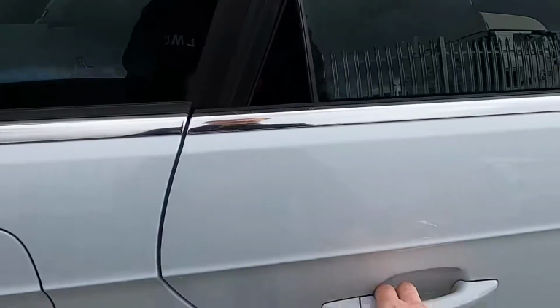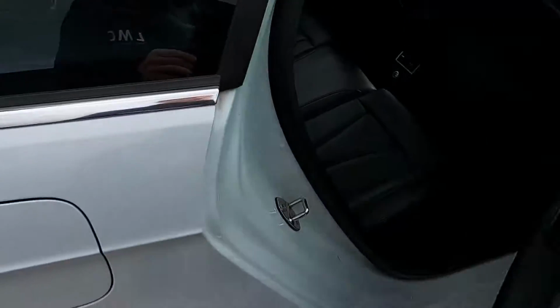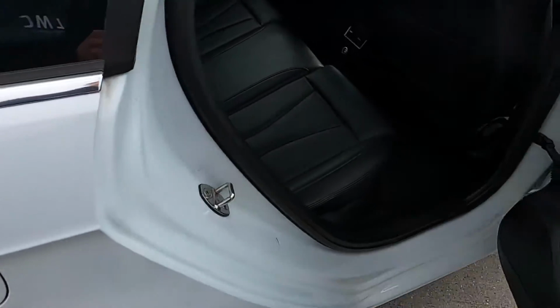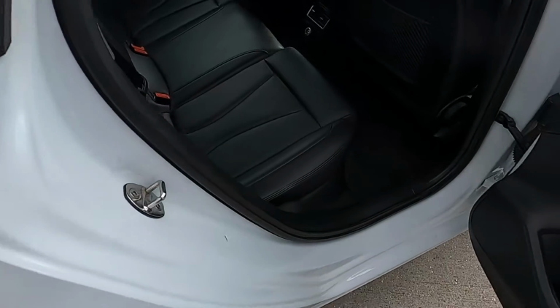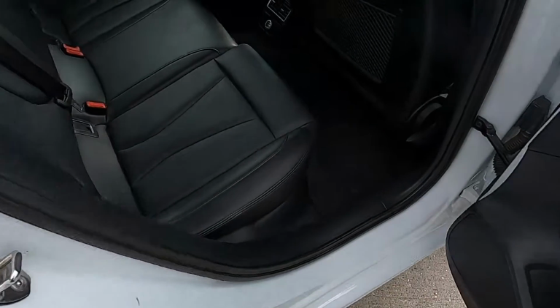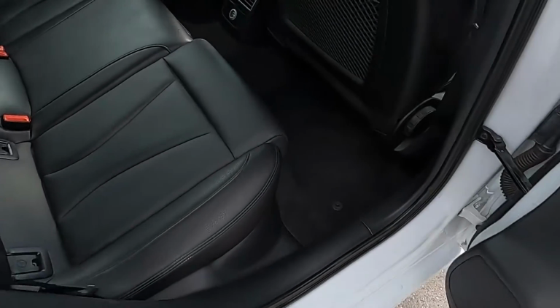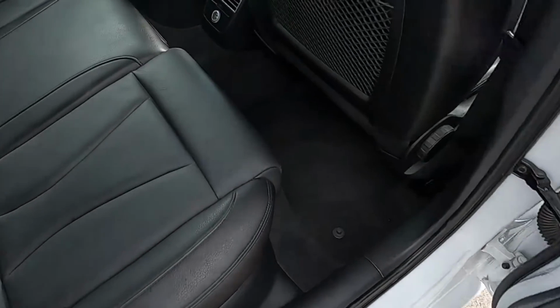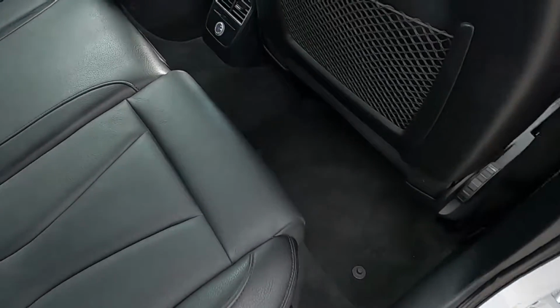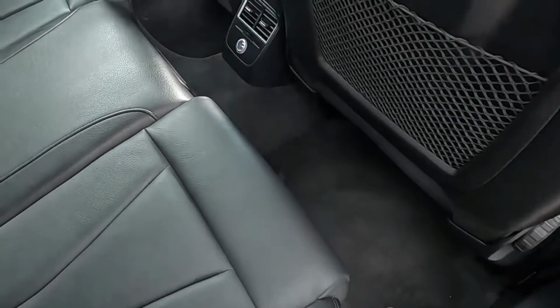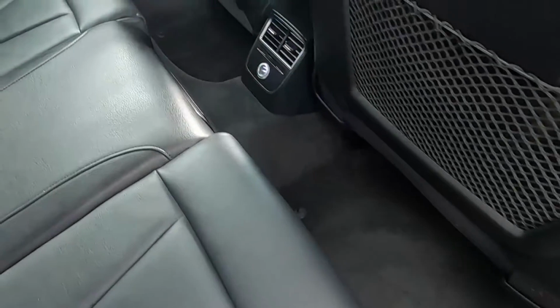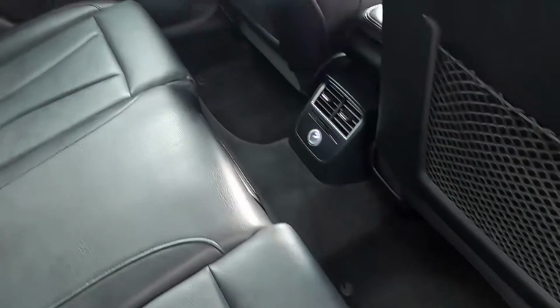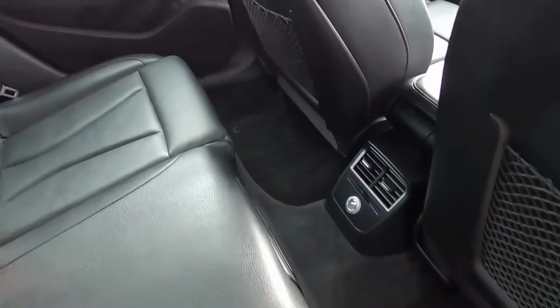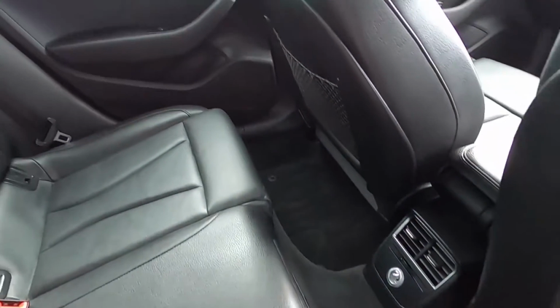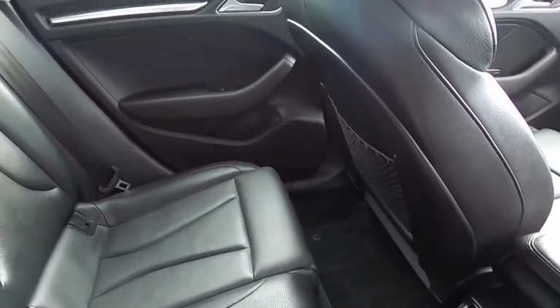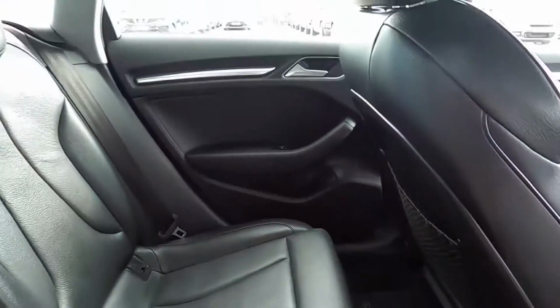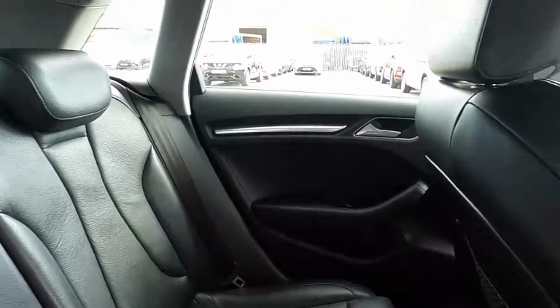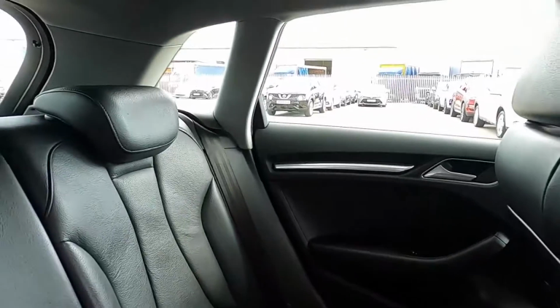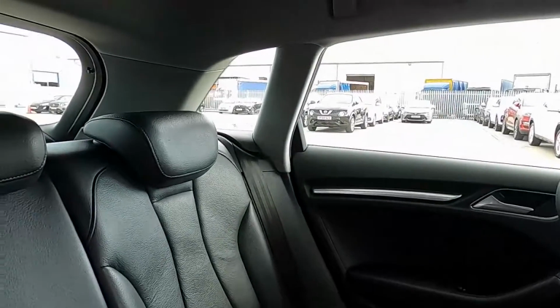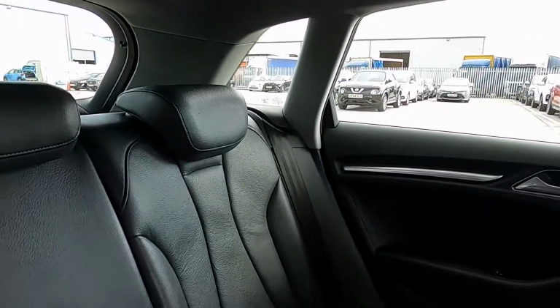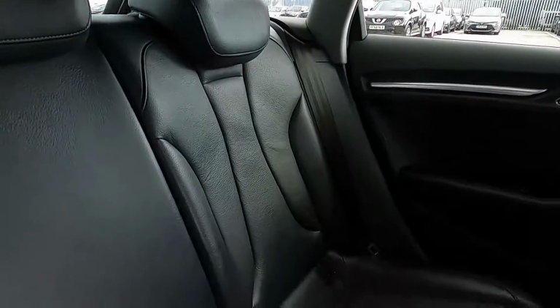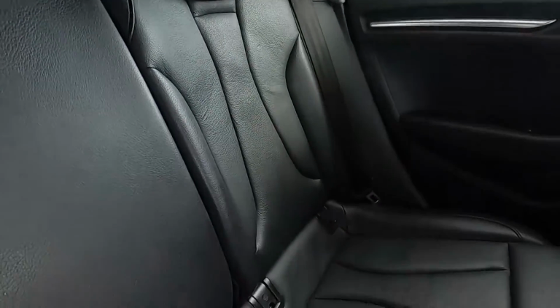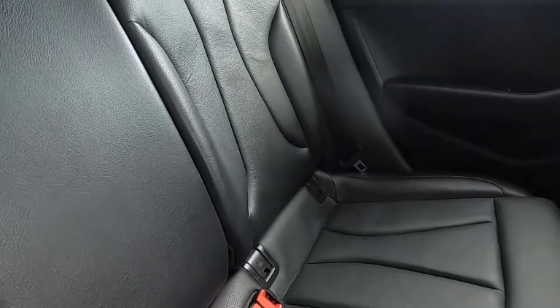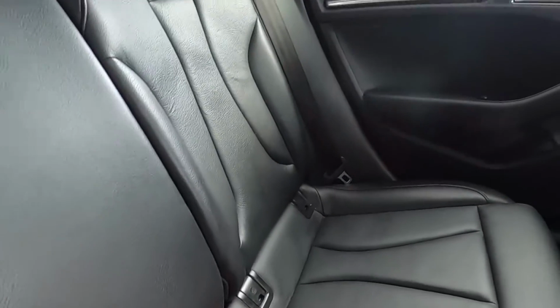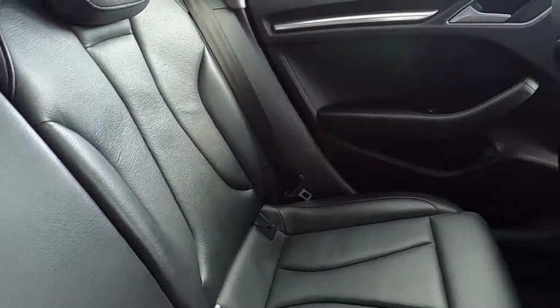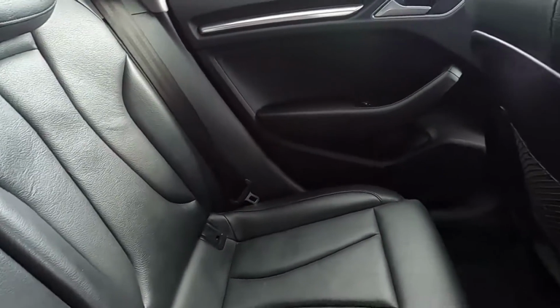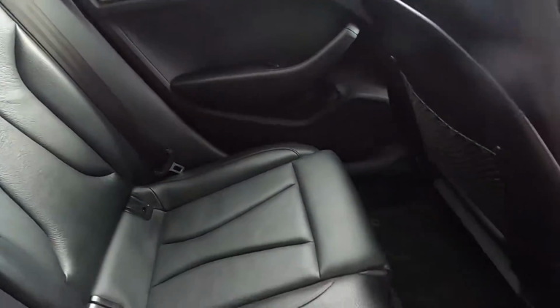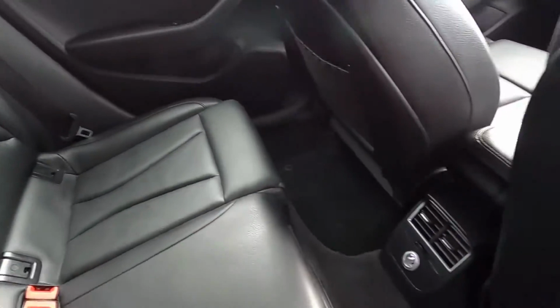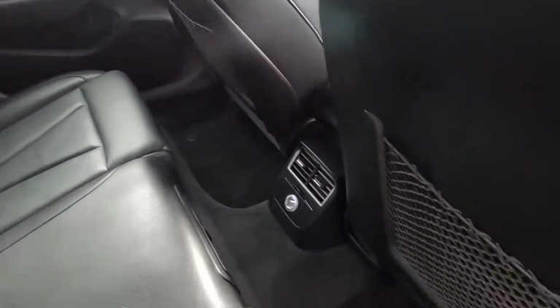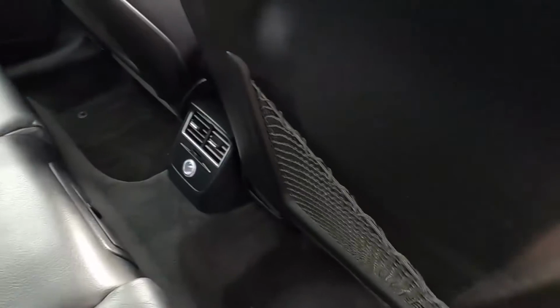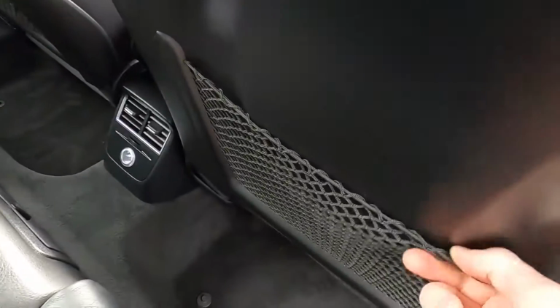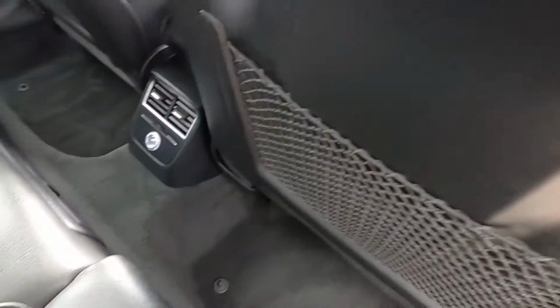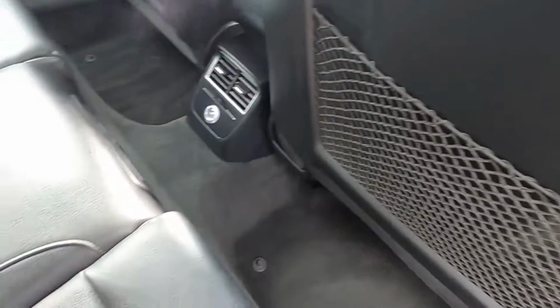As for the rear seat area, you've got plenty of leg room — absolutely tons of leg room. This car's got a full leather interior with ISOFIX points, electric windows, and you've also got seat pockets as well.